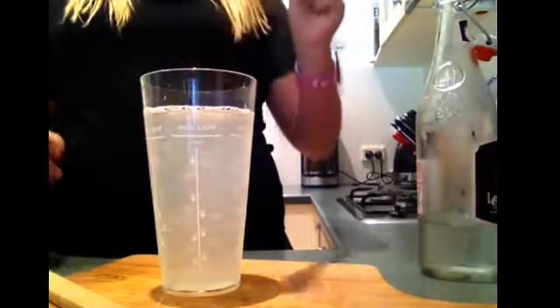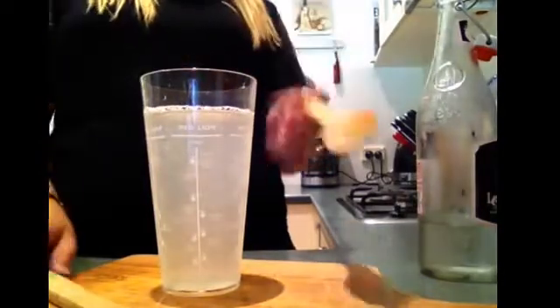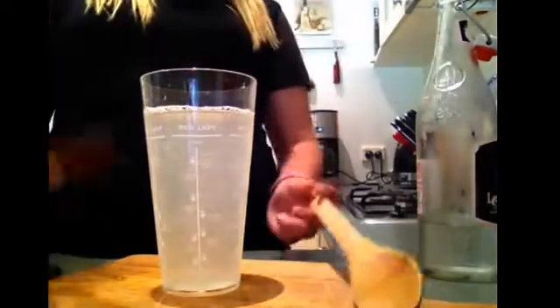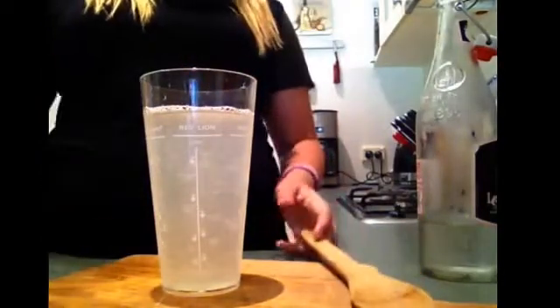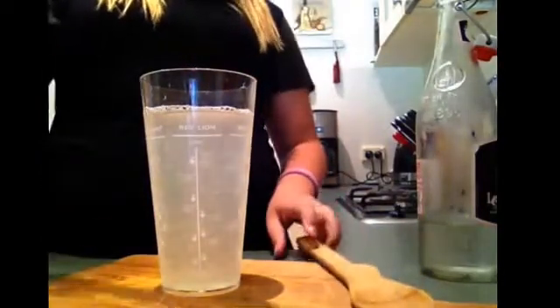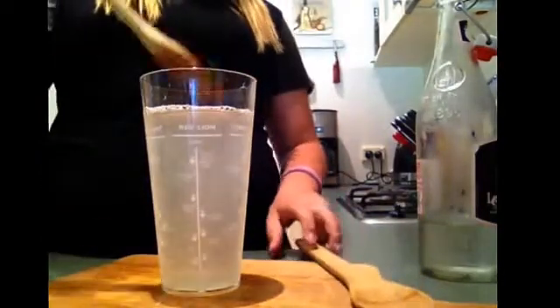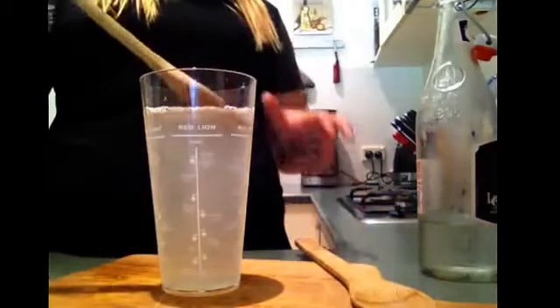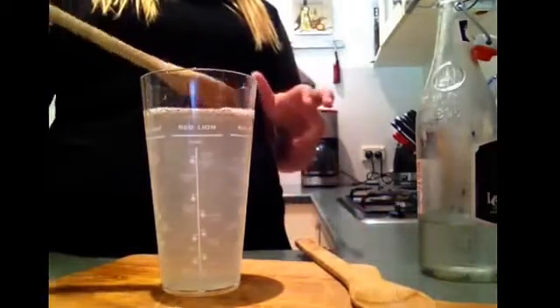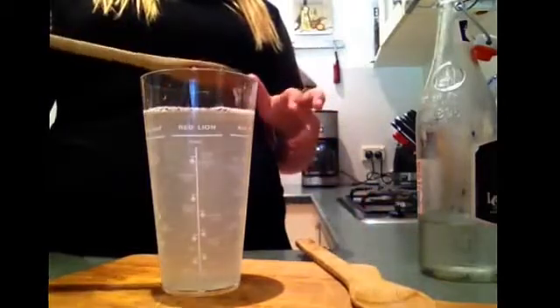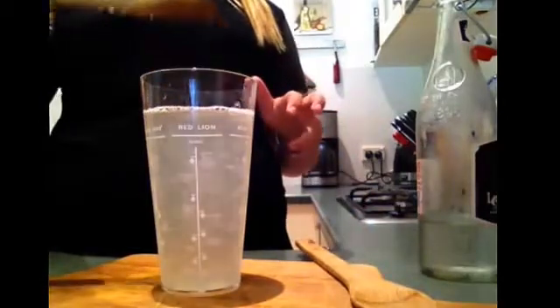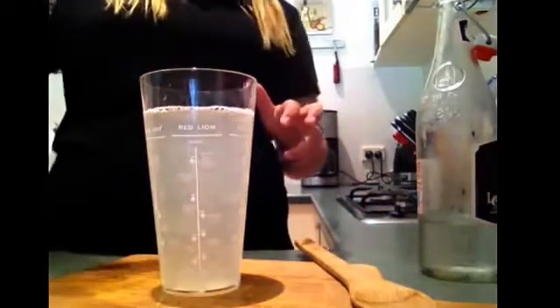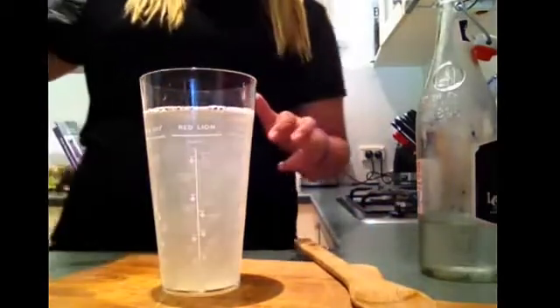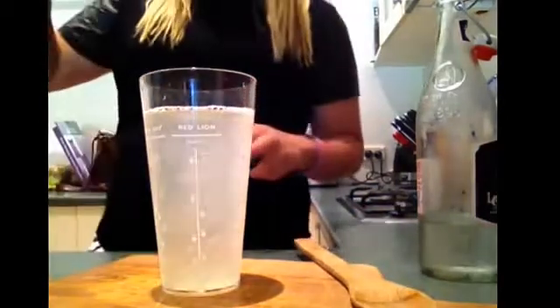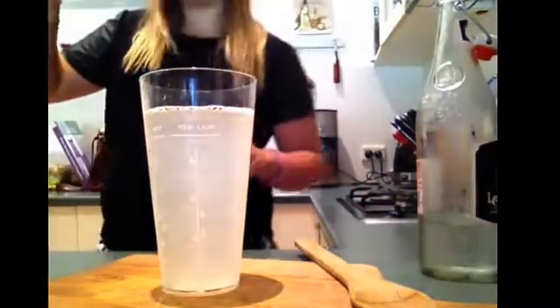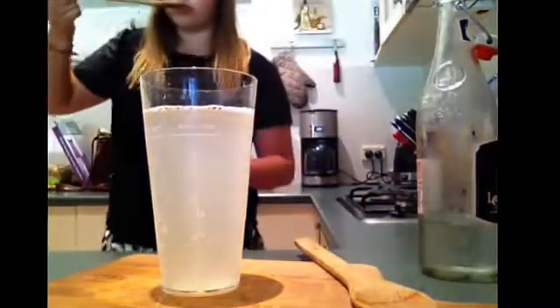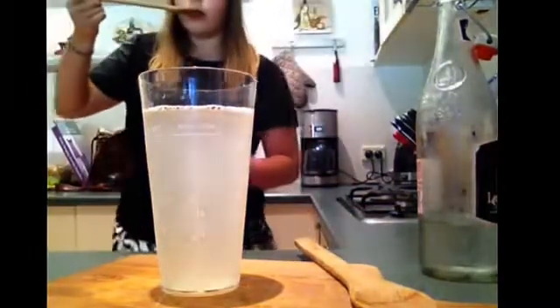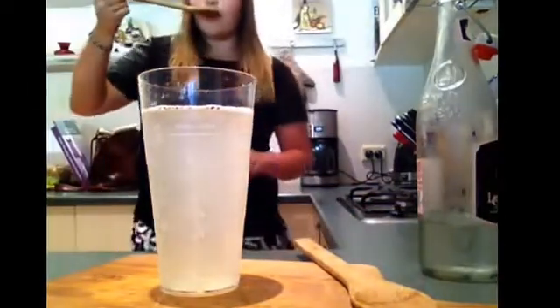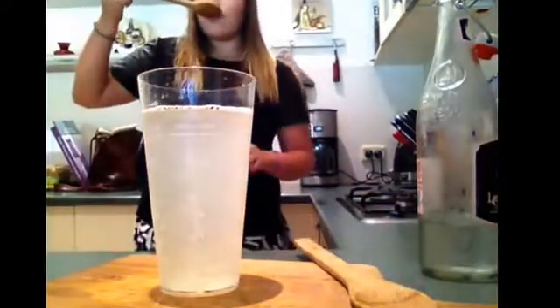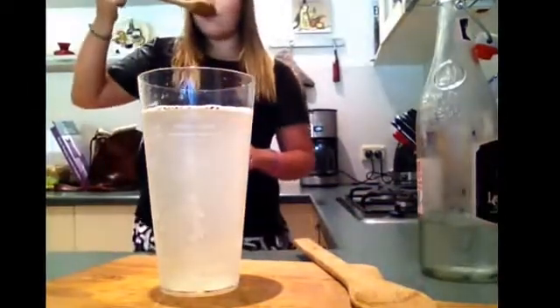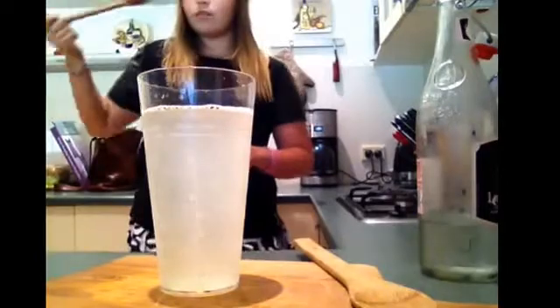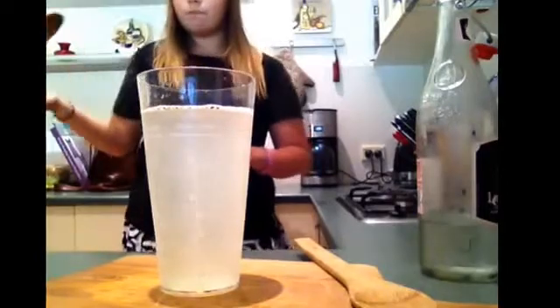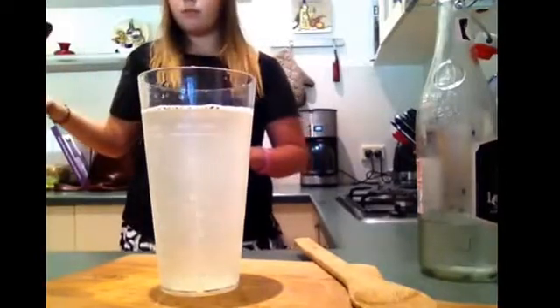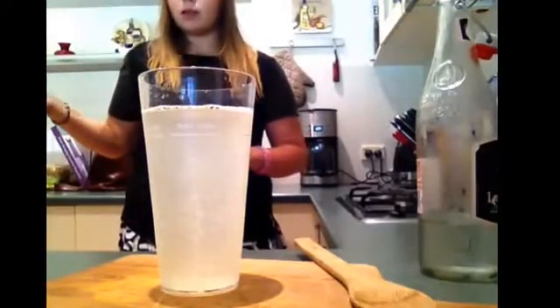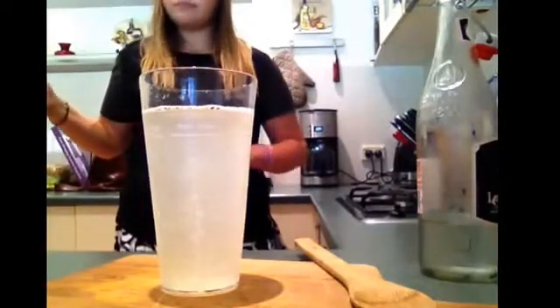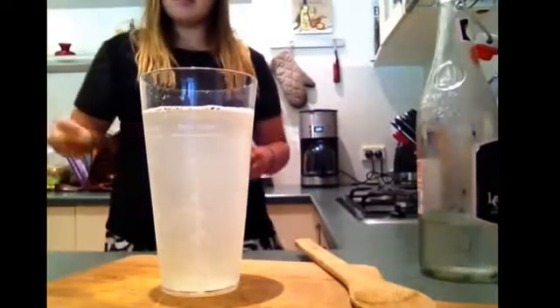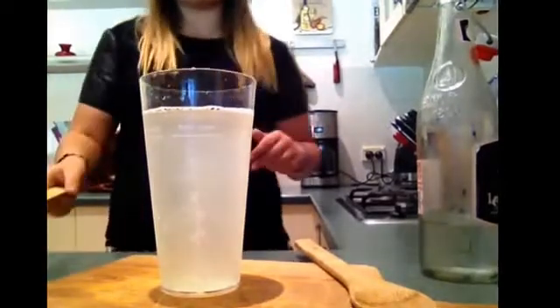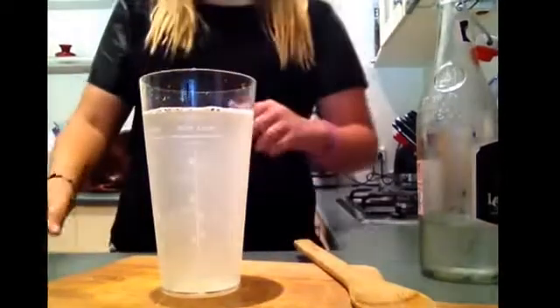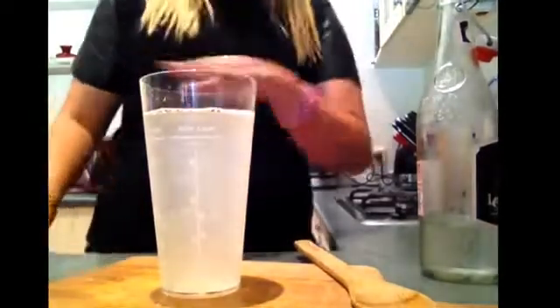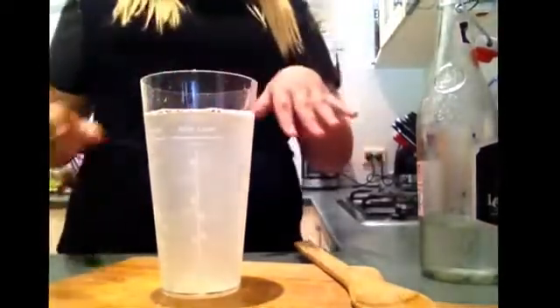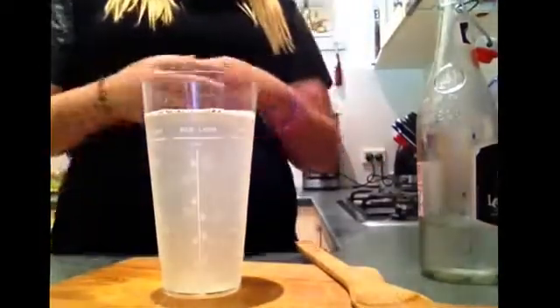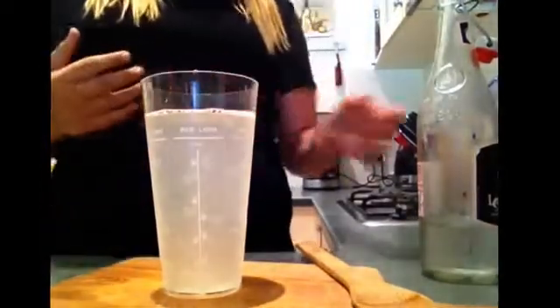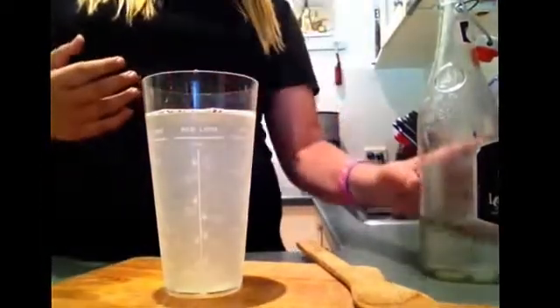I'm going to try a little bit with another spoon just to see if it's the right balance. That's good. You don't want it to be too watery and you don't want it to be too lemony.